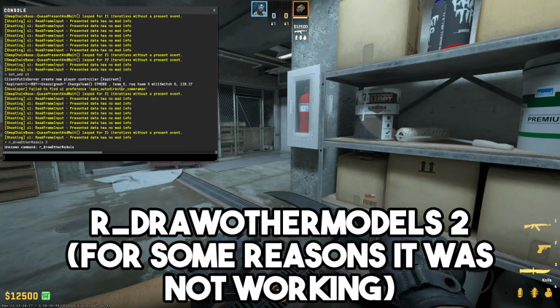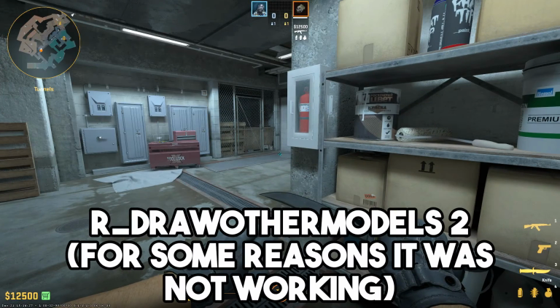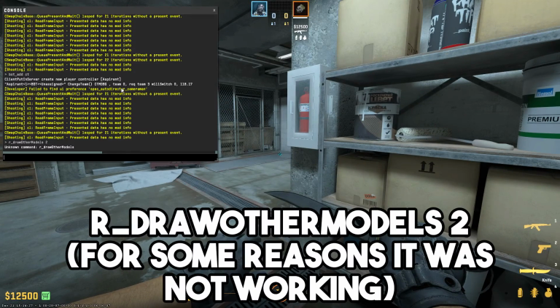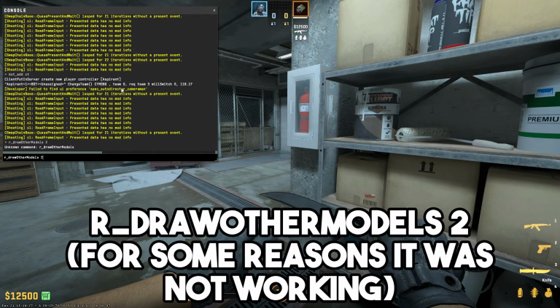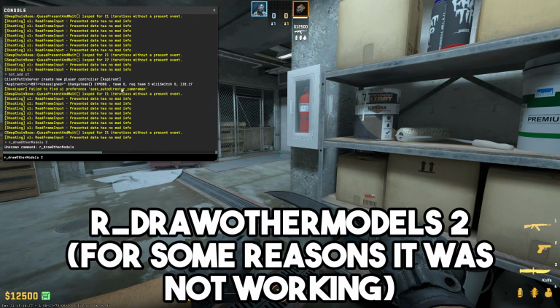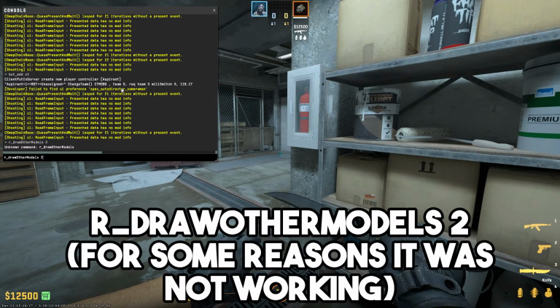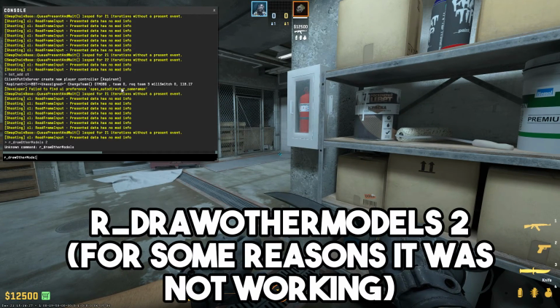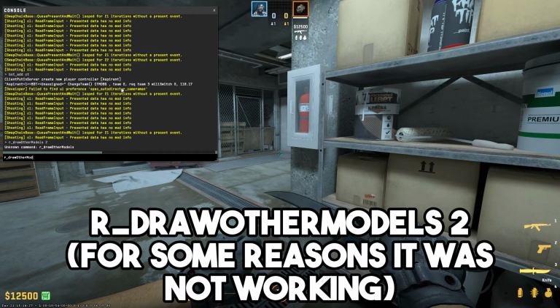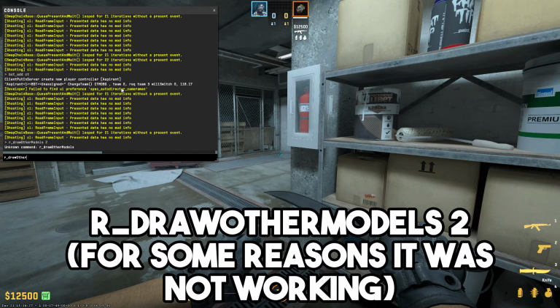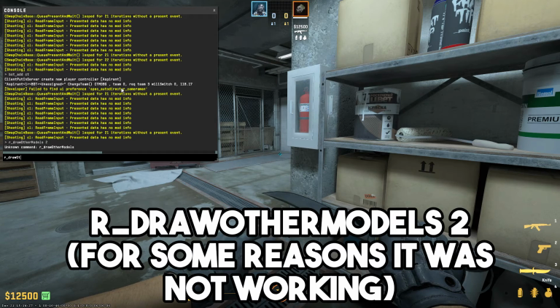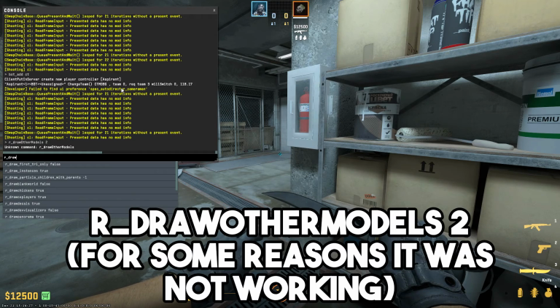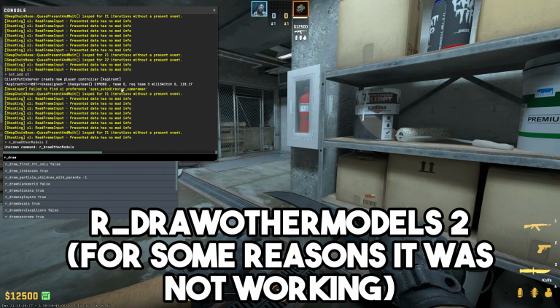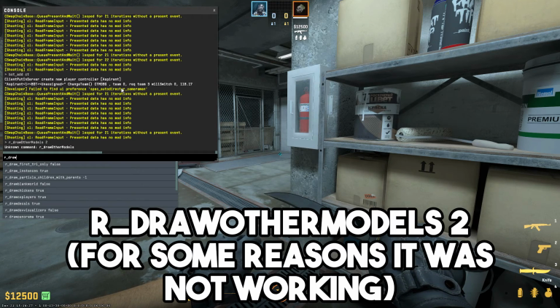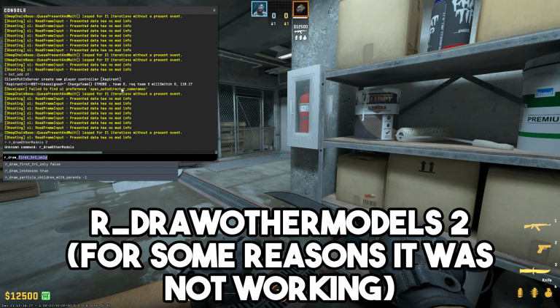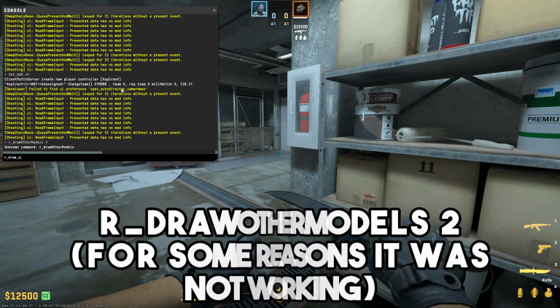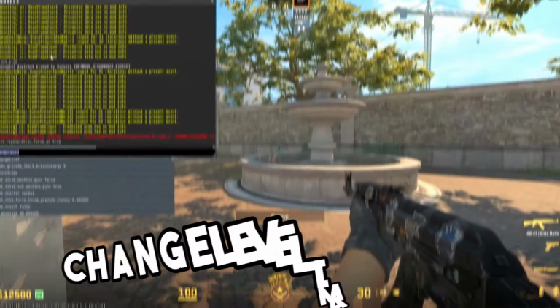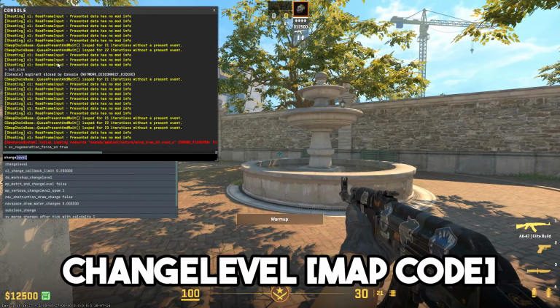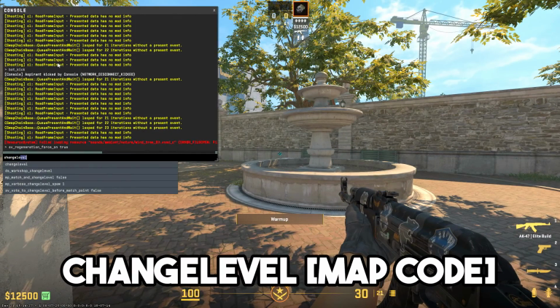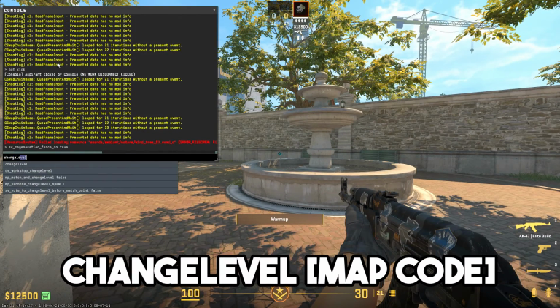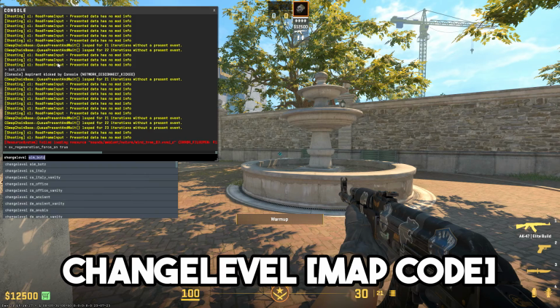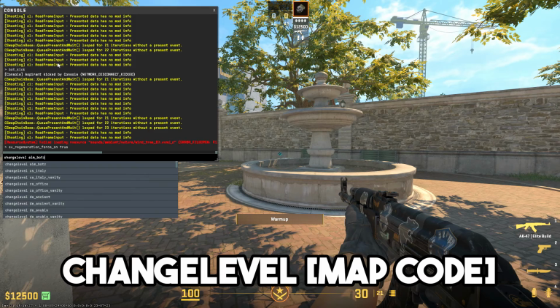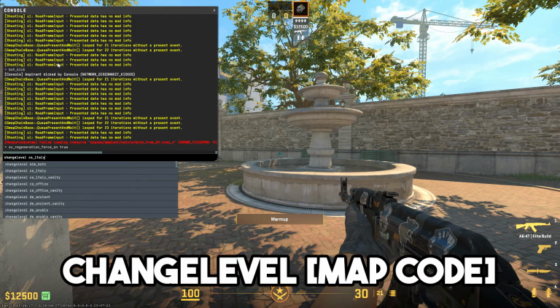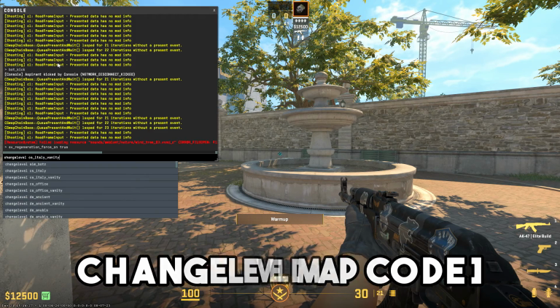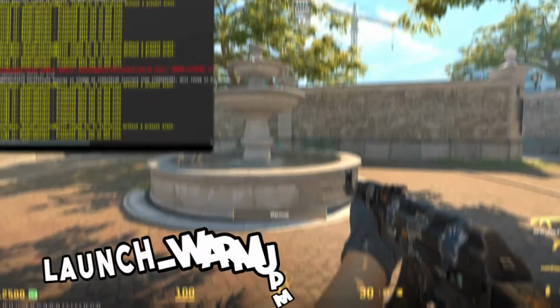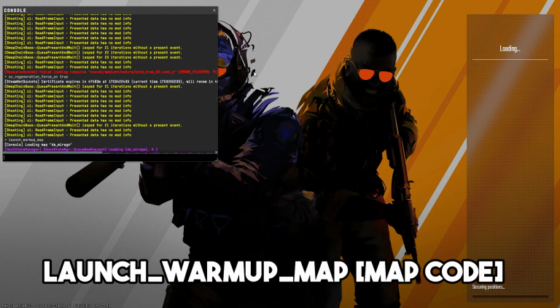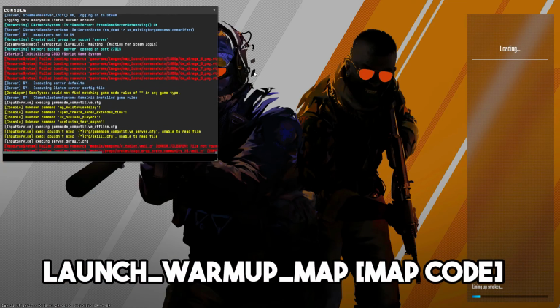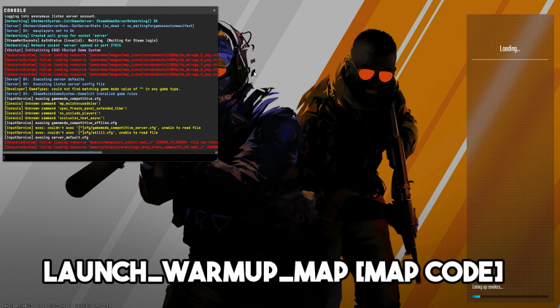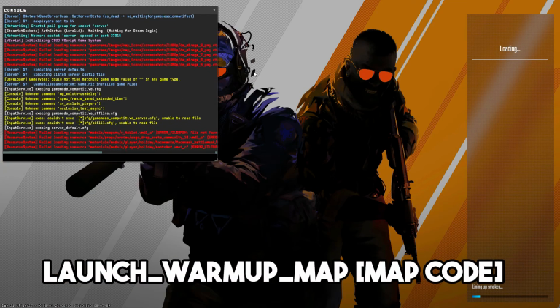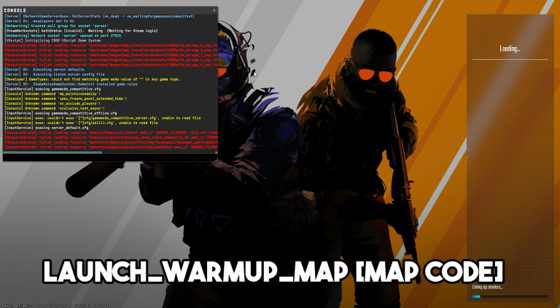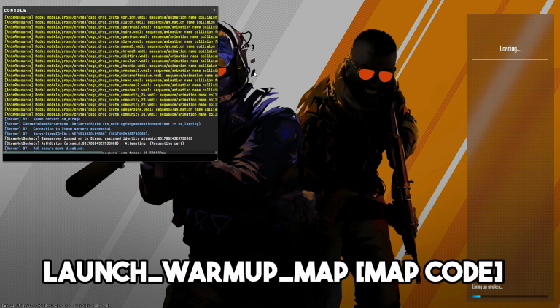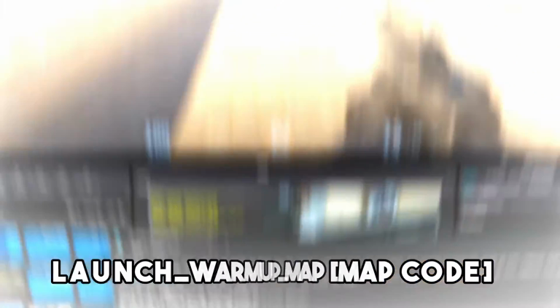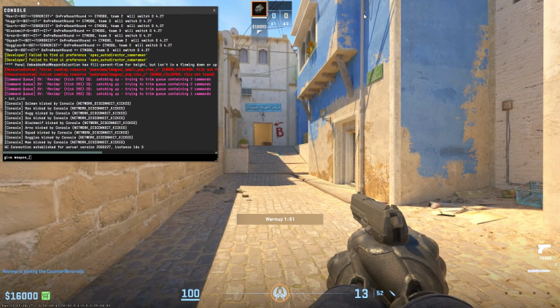r_drawothermodels 2 shows an outline of other players and bots, enabling you to see them through surfaces. changelevel followed by the map code changes the map on the server. launch_warmup_map followed by the map code puts you into a new practice match on the map of your choice.